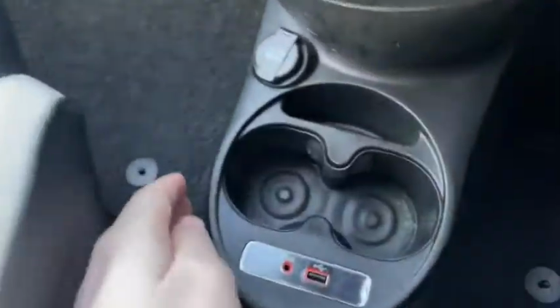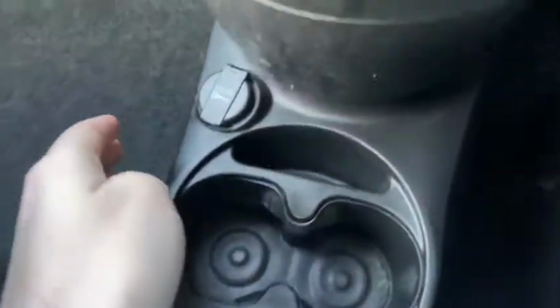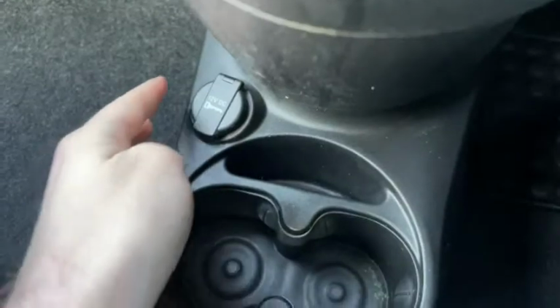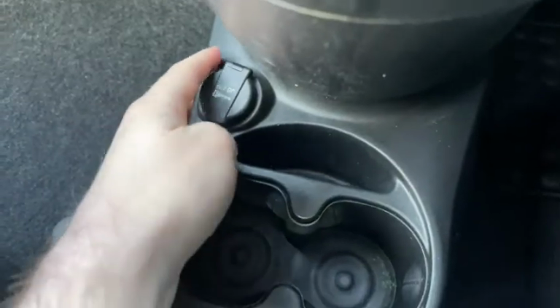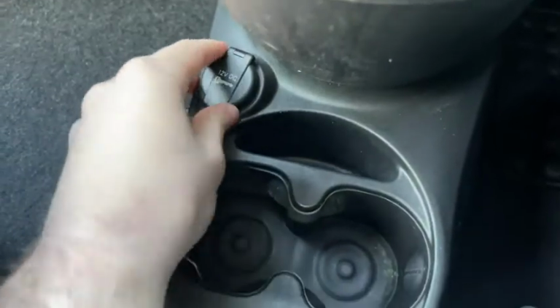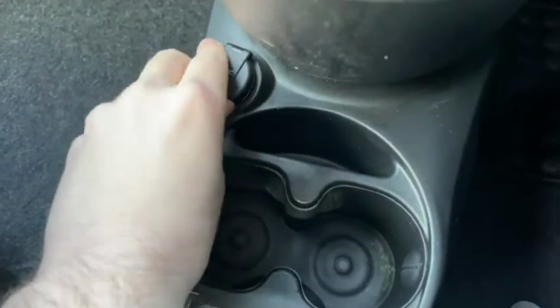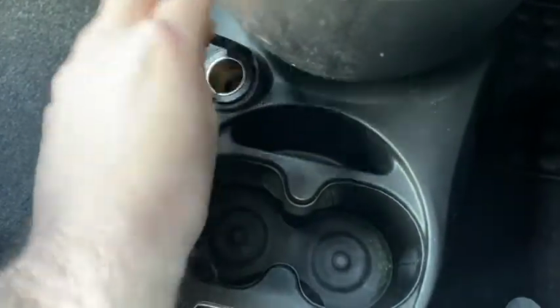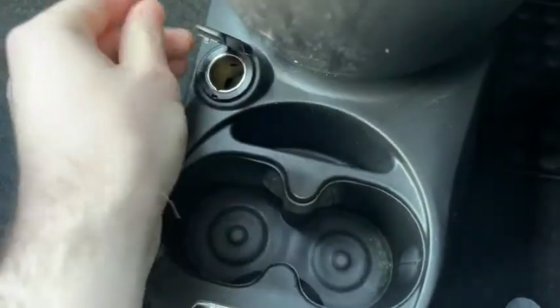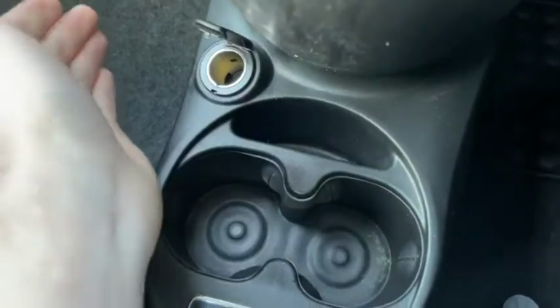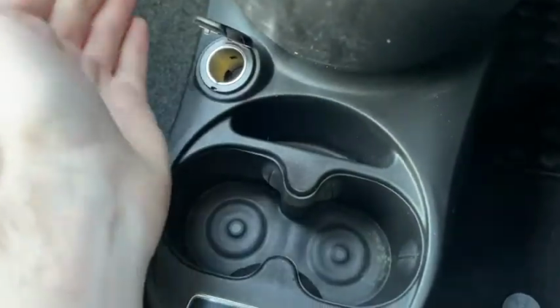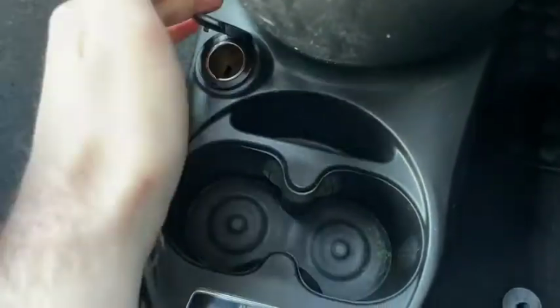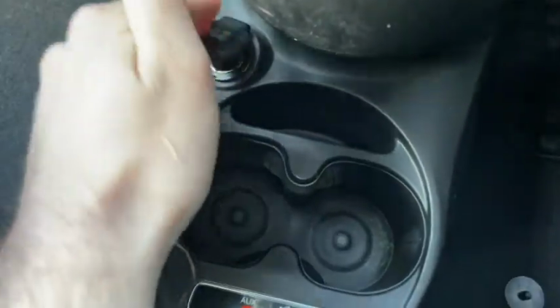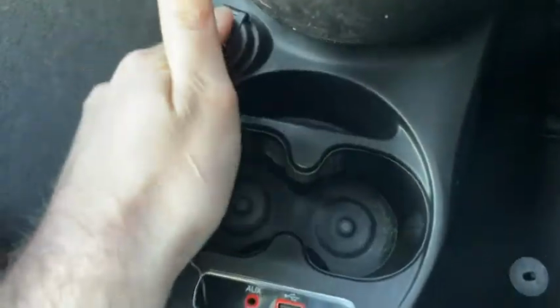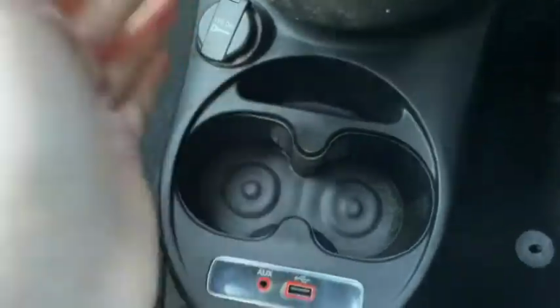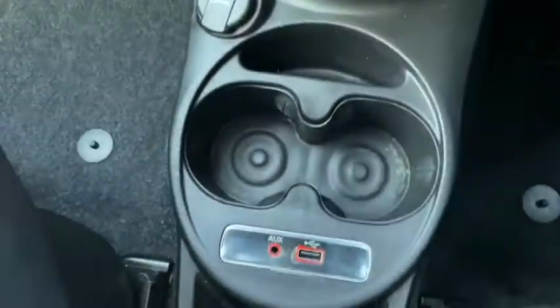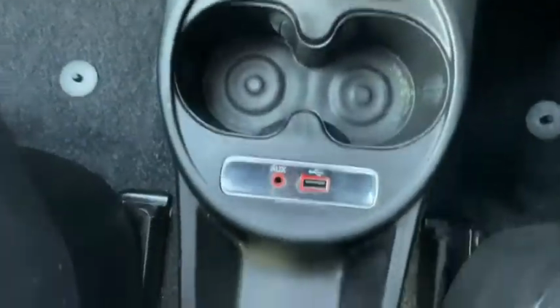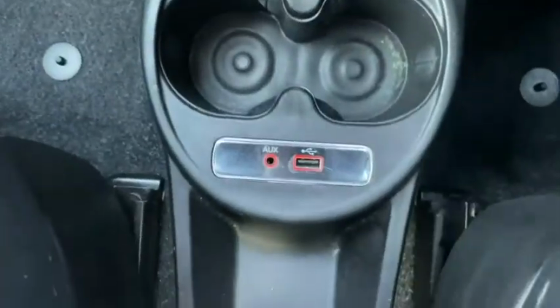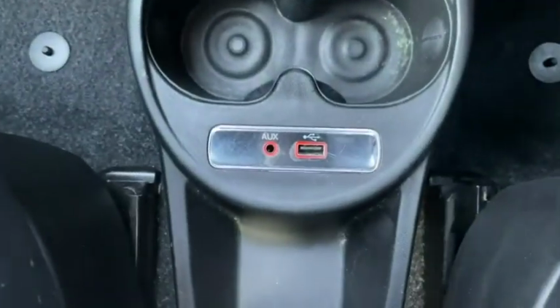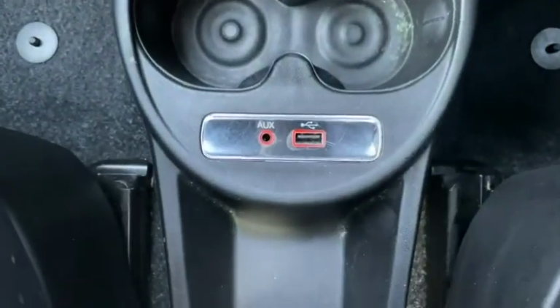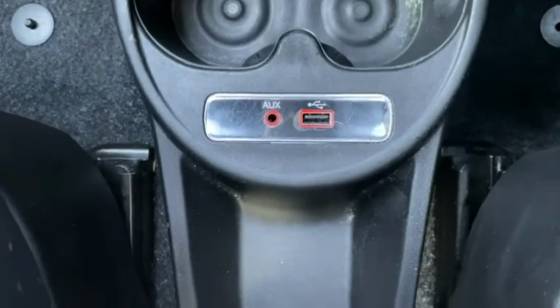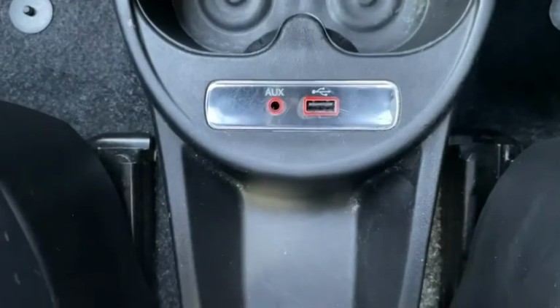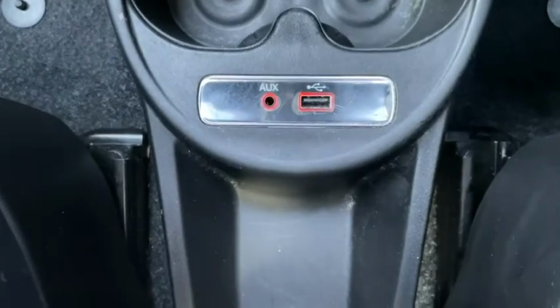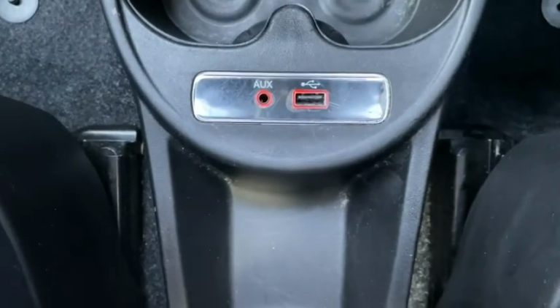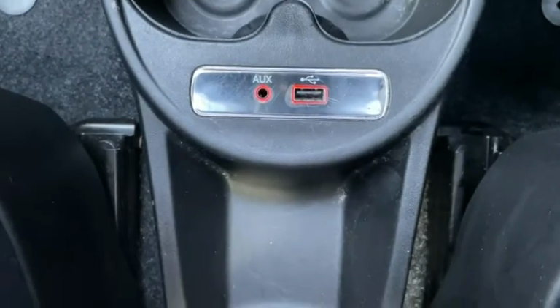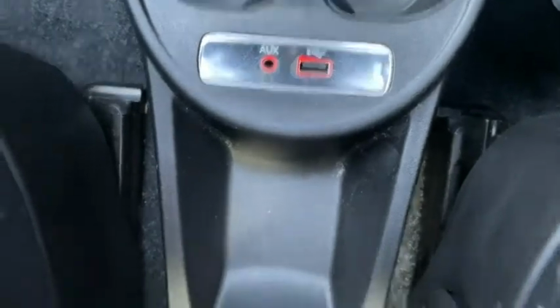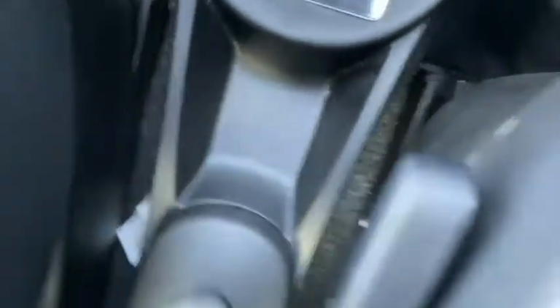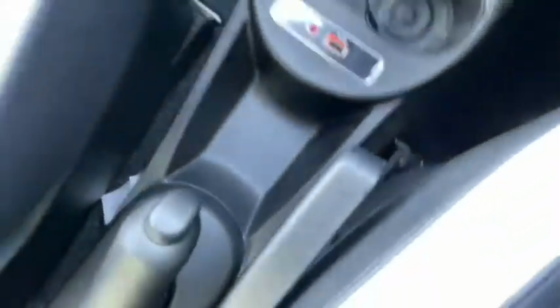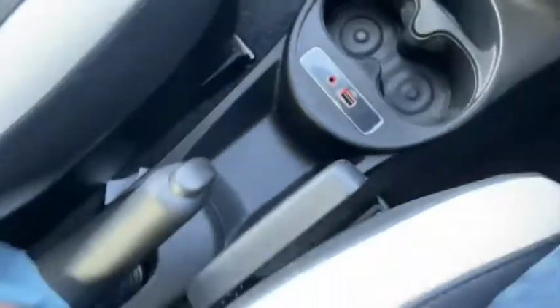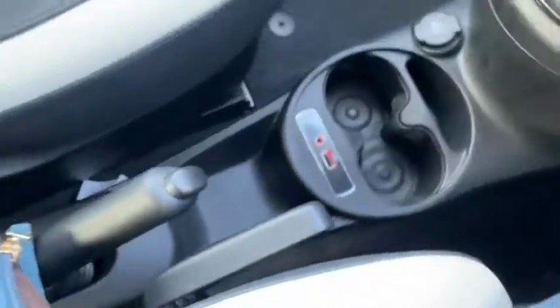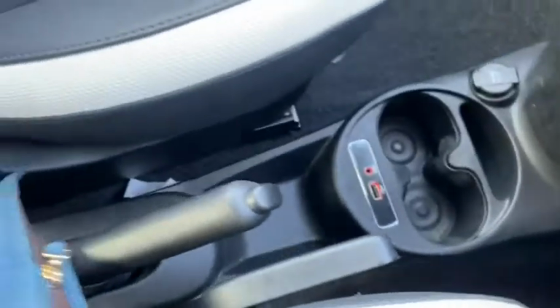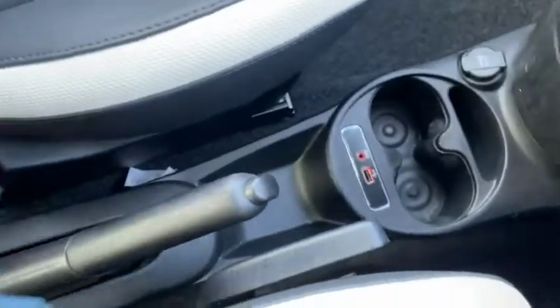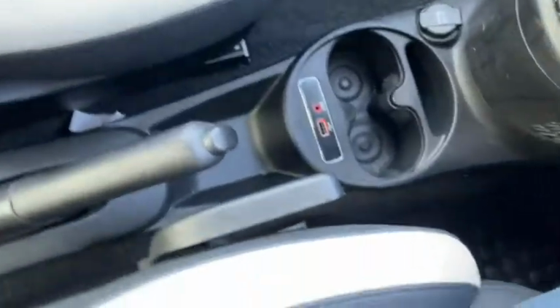We've got our 12V port down below, plenty of additional storage space, and we also have a USB port and an AUX port, so there's a multitude of ways you can connect your devices and safely tuck them away down below.